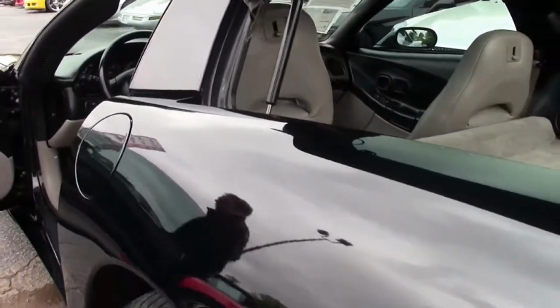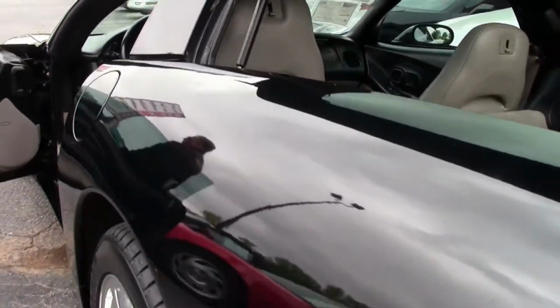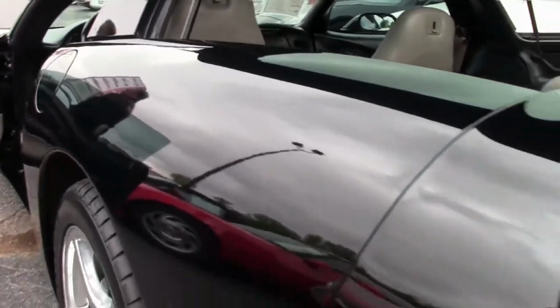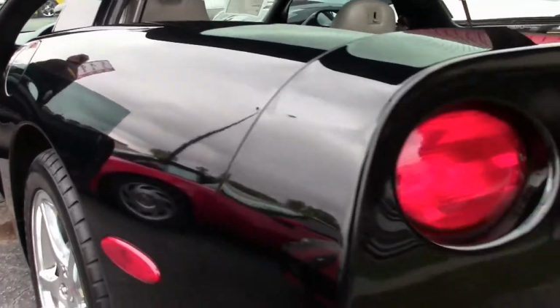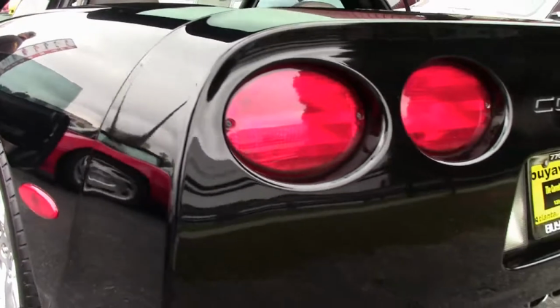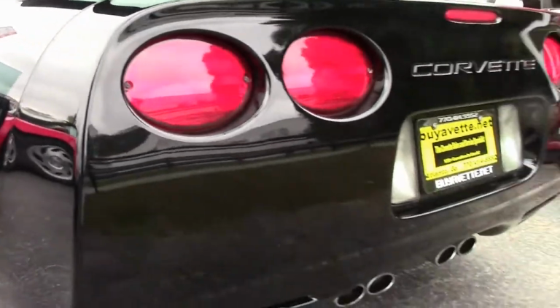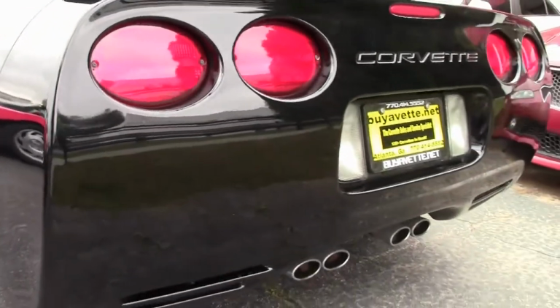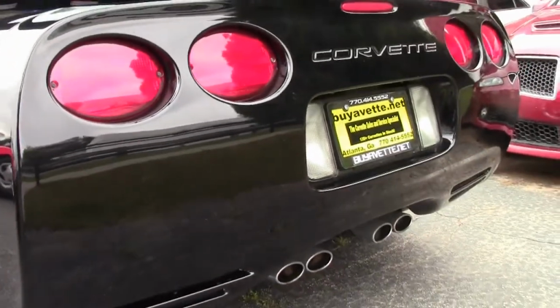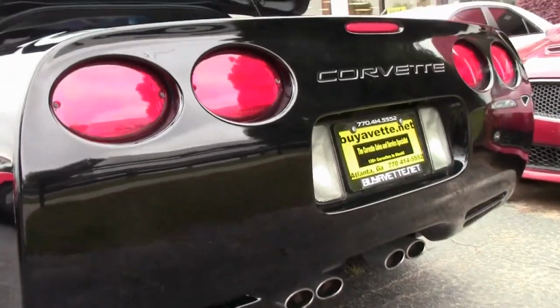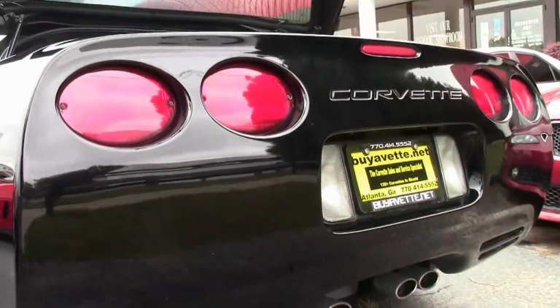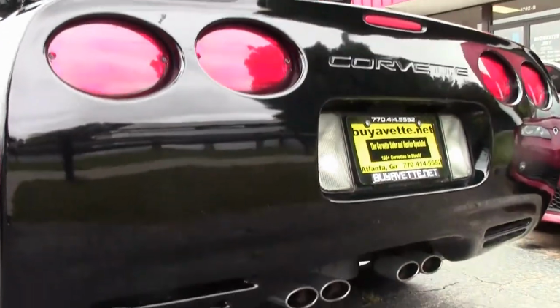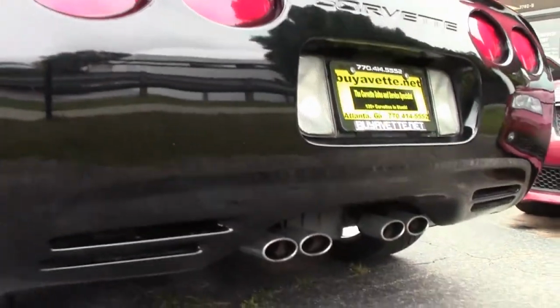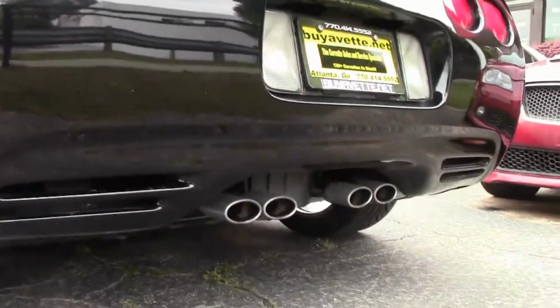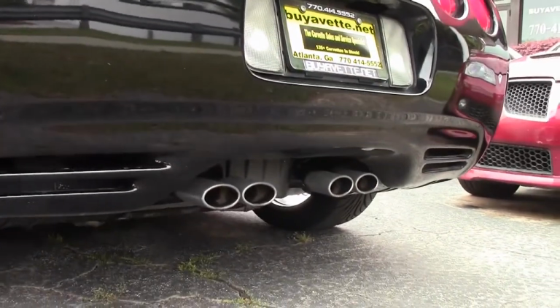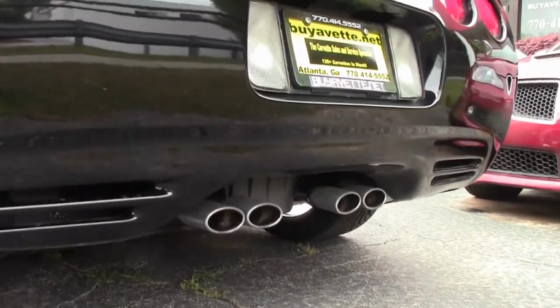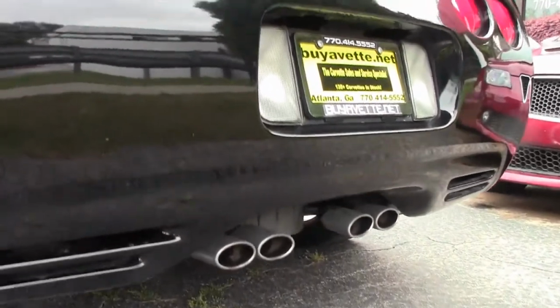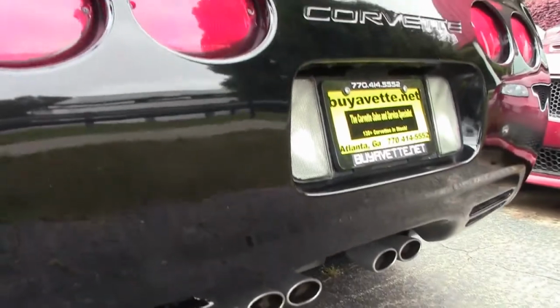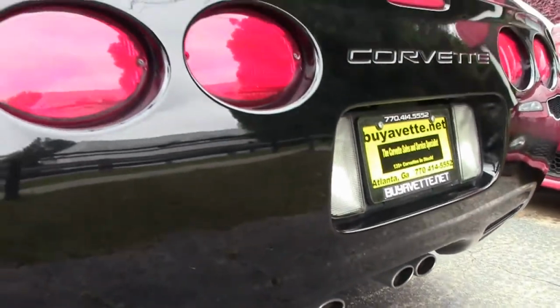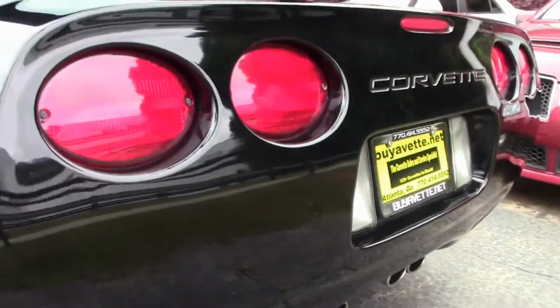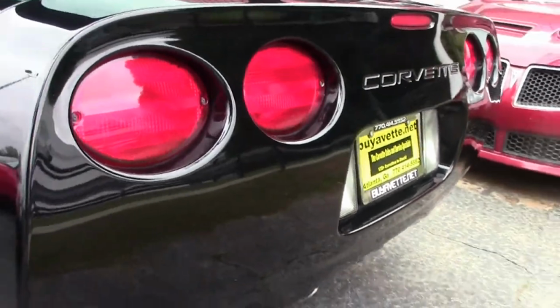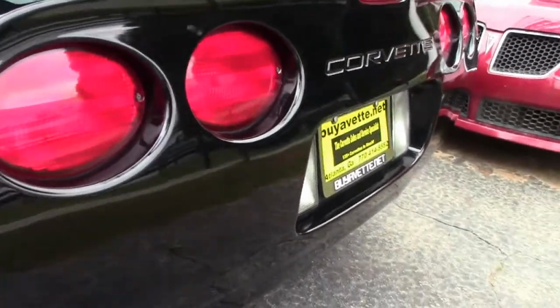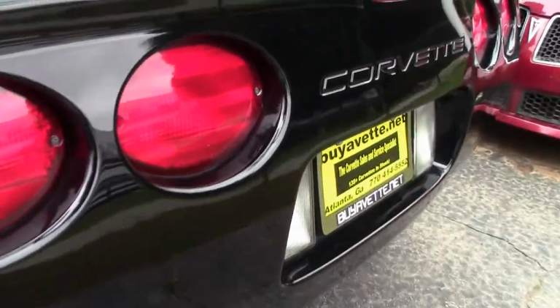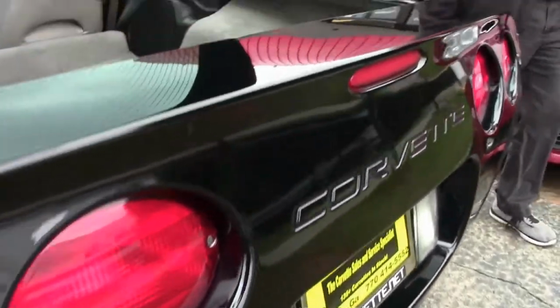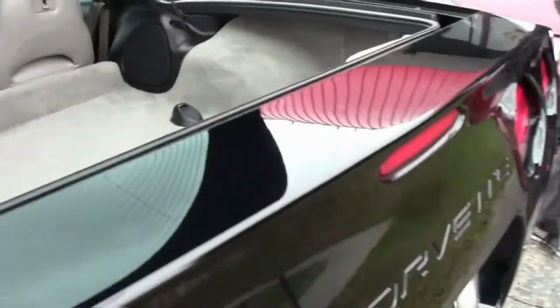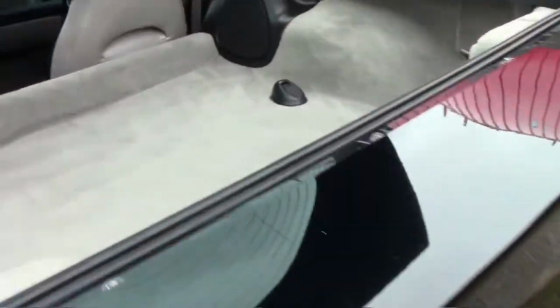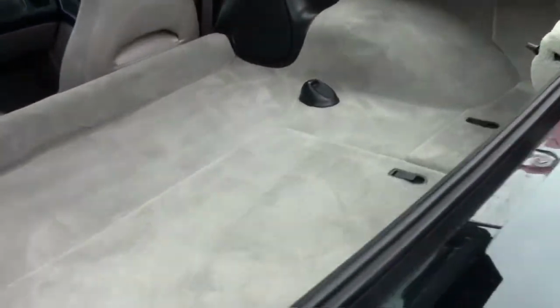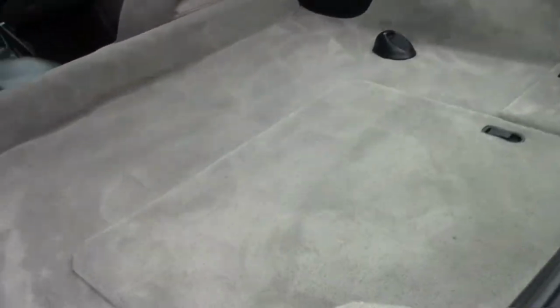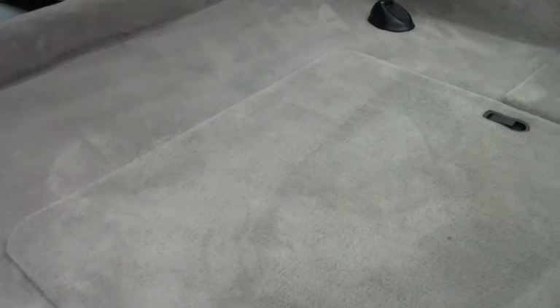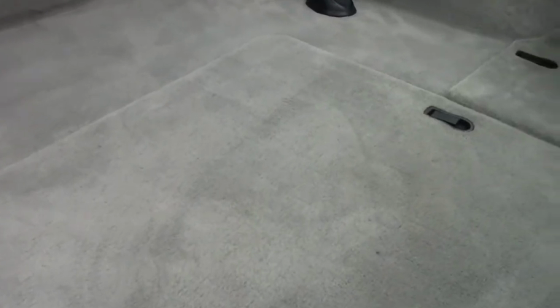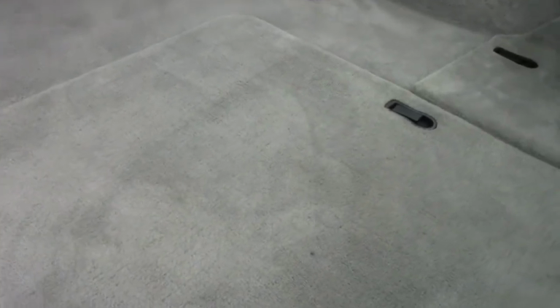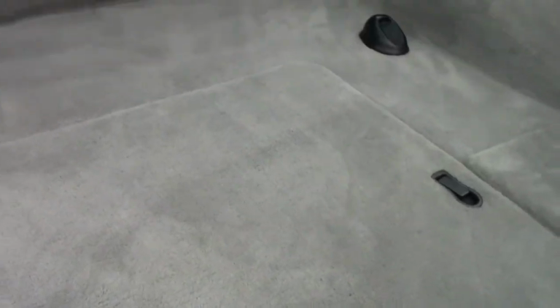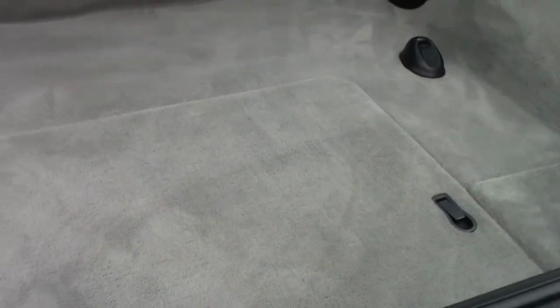The 5th generation cars have been referred to as bulletproof quite a bit. These are very reliable, fun cars to drive without breaking the bank — definitely sure to have some fun on your favorite road or turn heads at your favorite show.